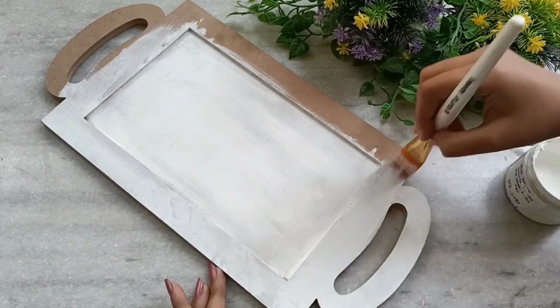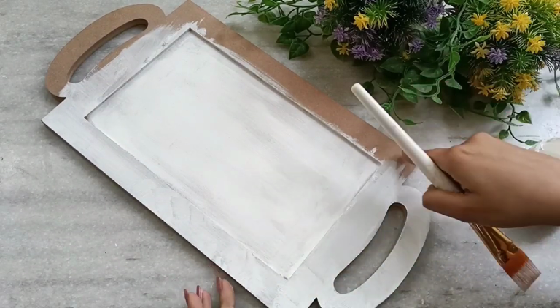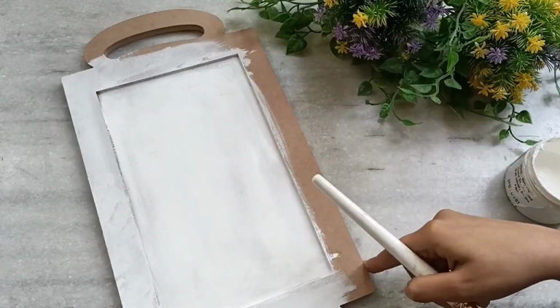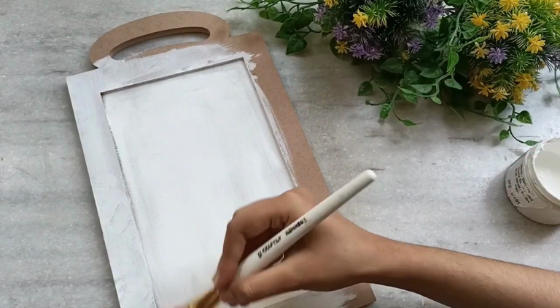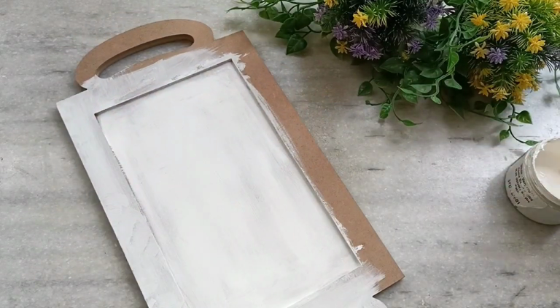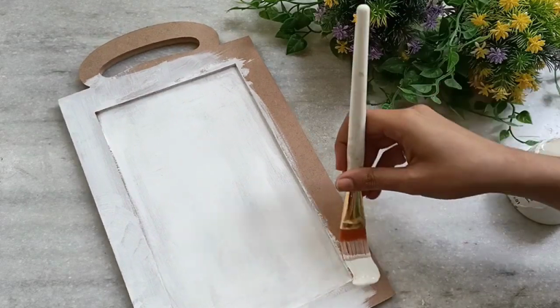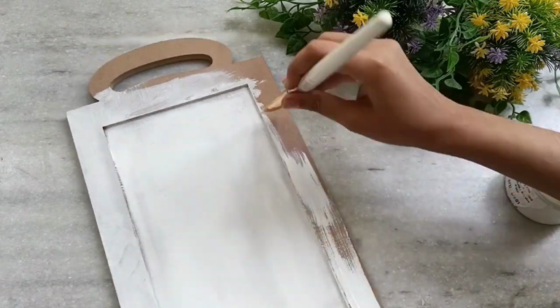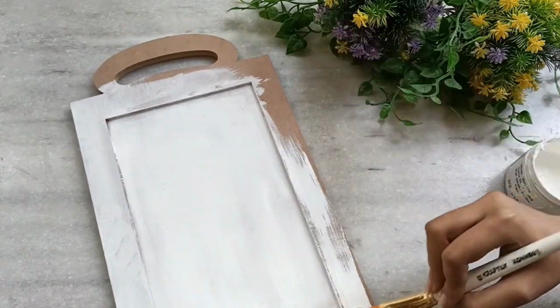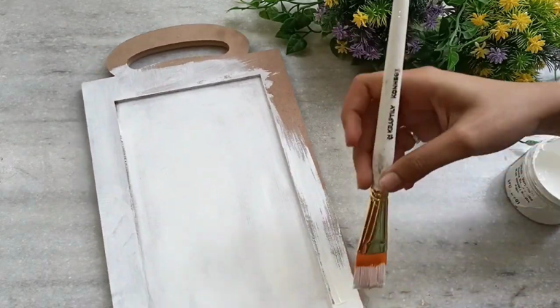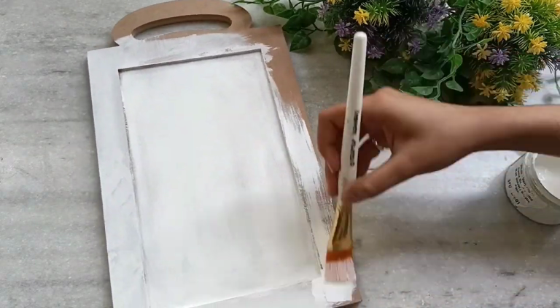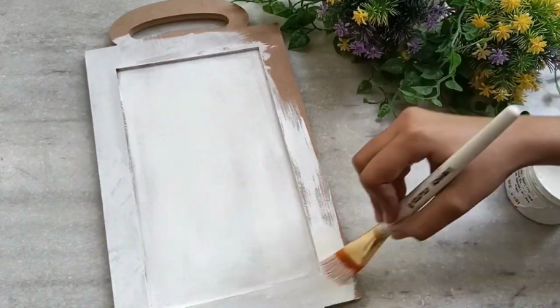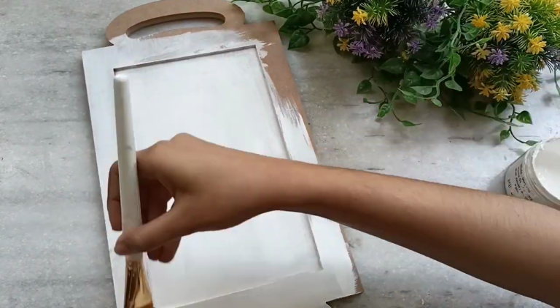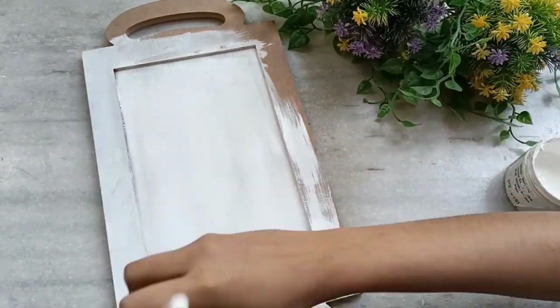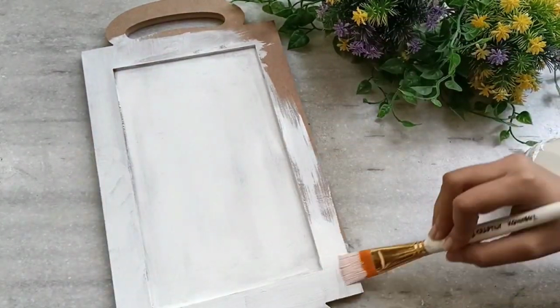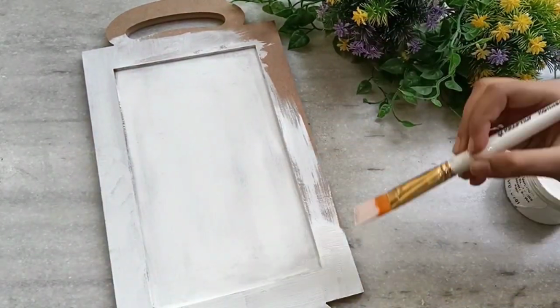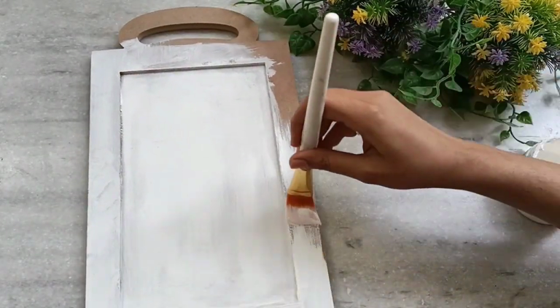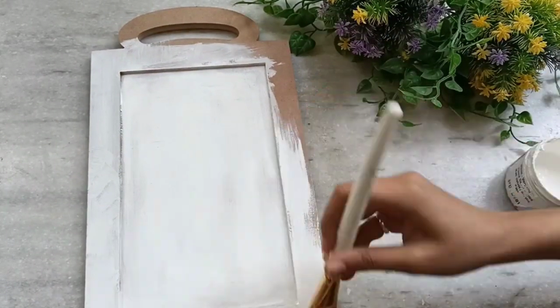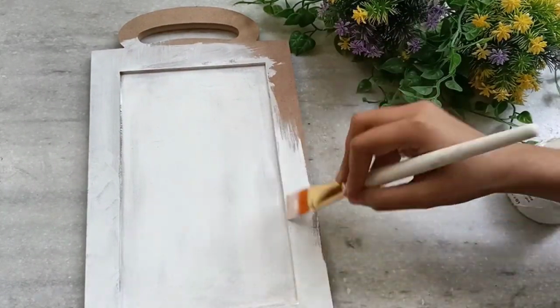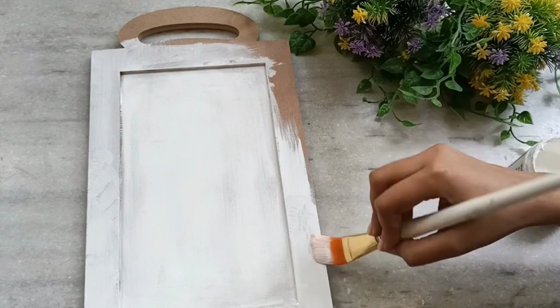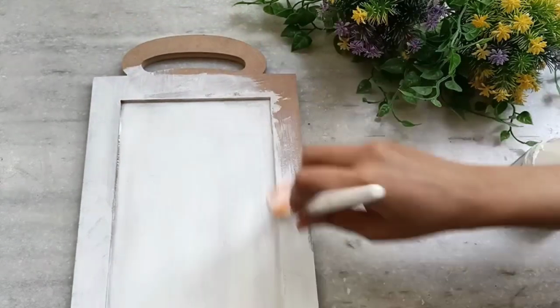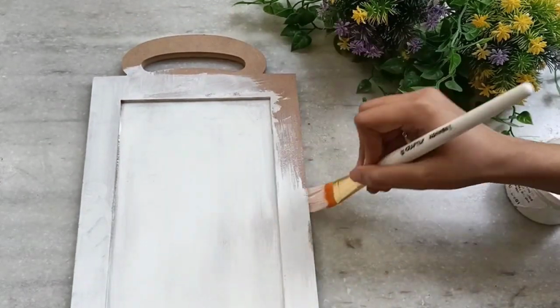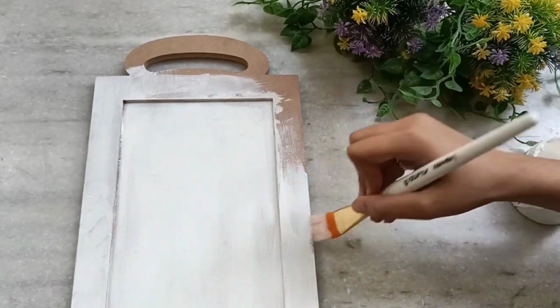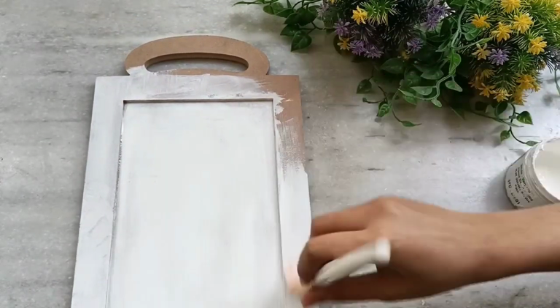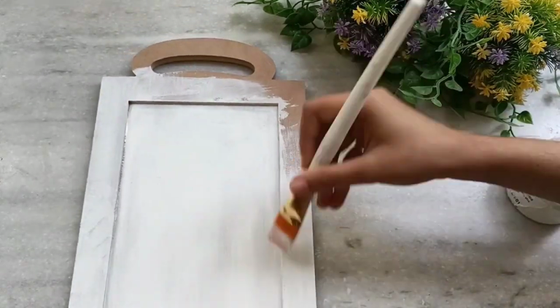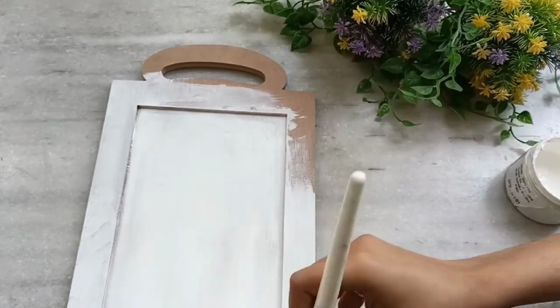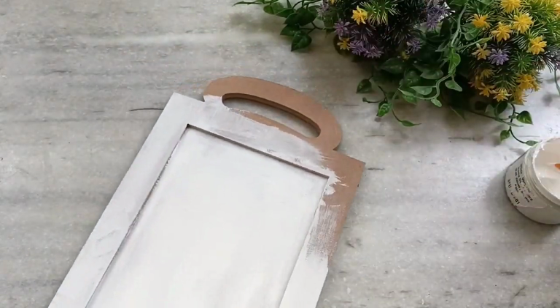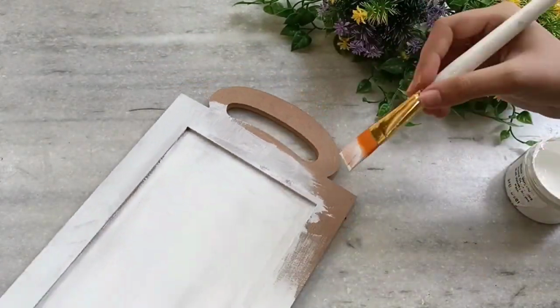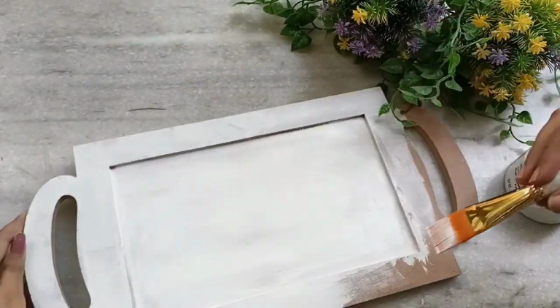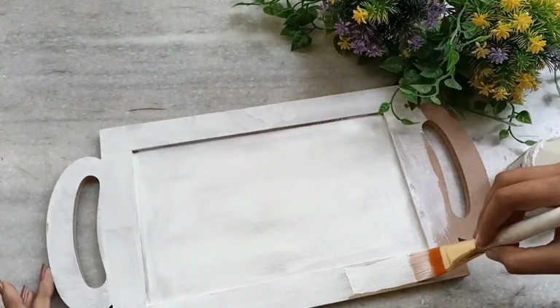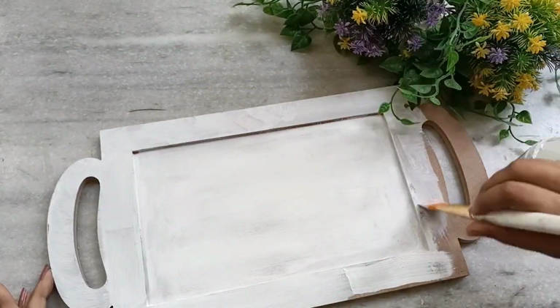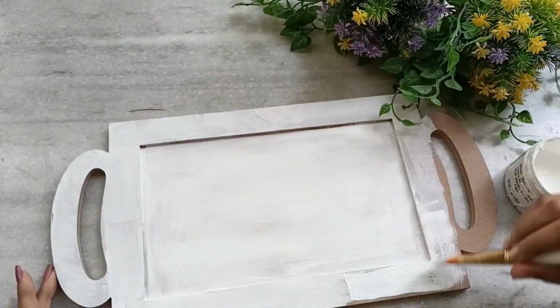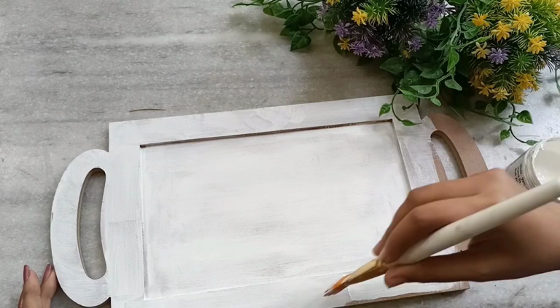If you want to use acrylic colors, you have to give one coat of gesso first, and on top of that you can use acrylic colors. Here I am using chalk paint, that's why I have not given any coat of gesso.